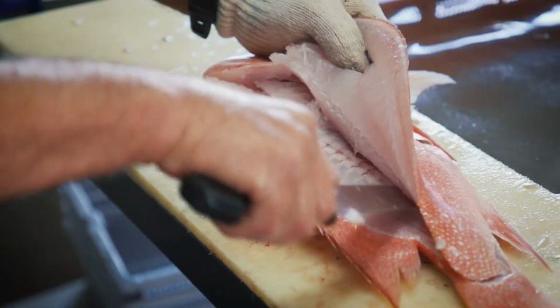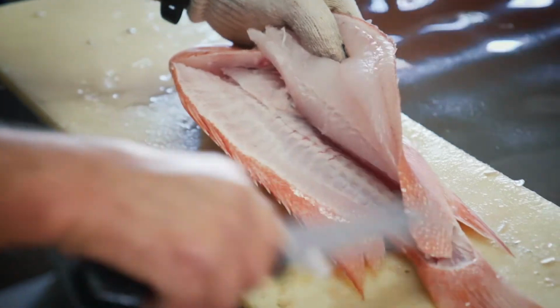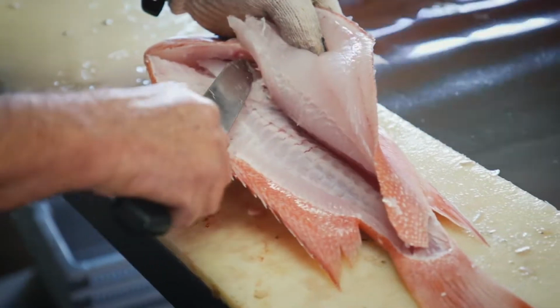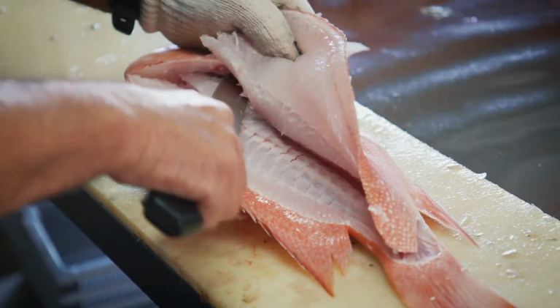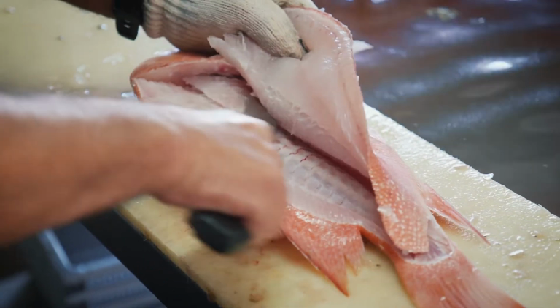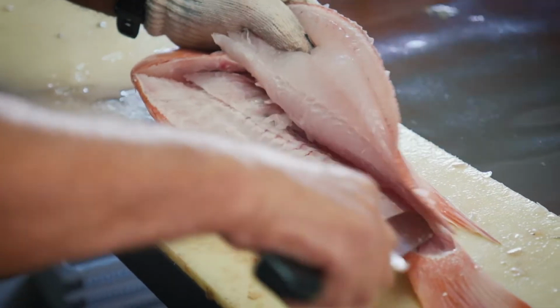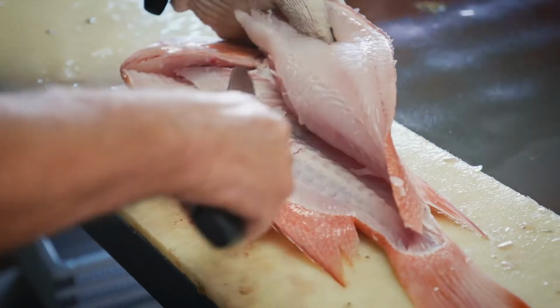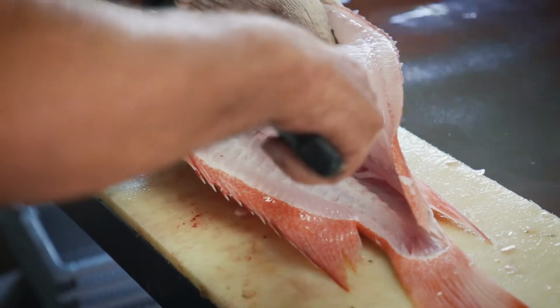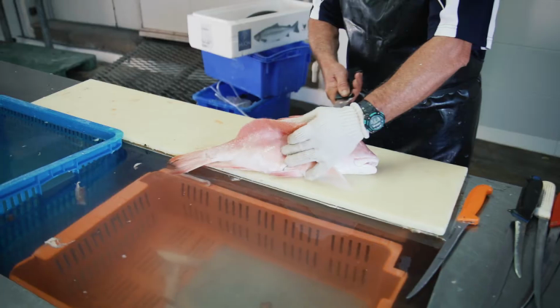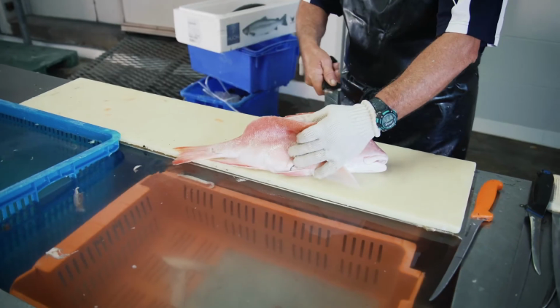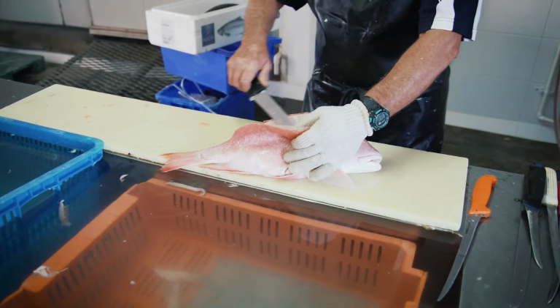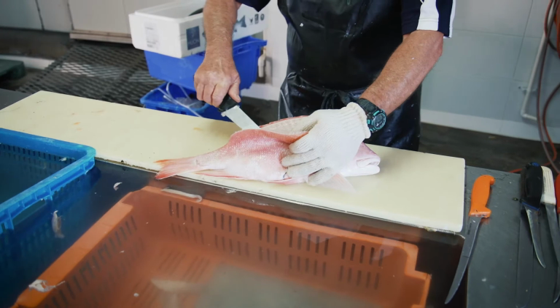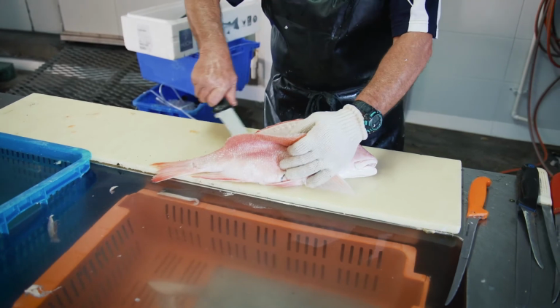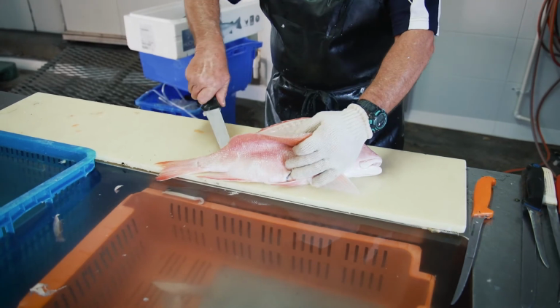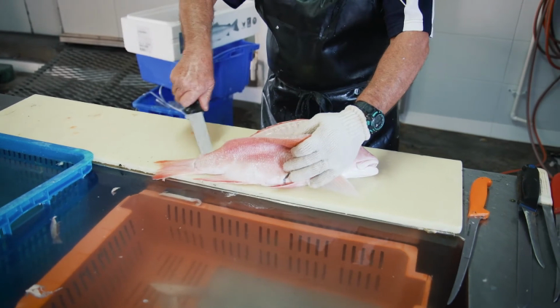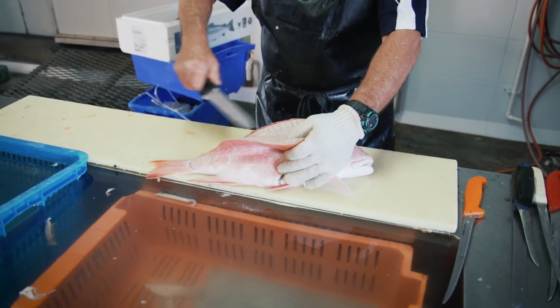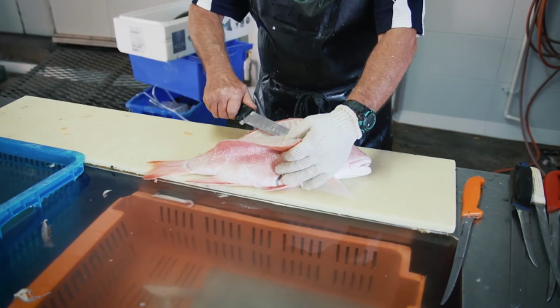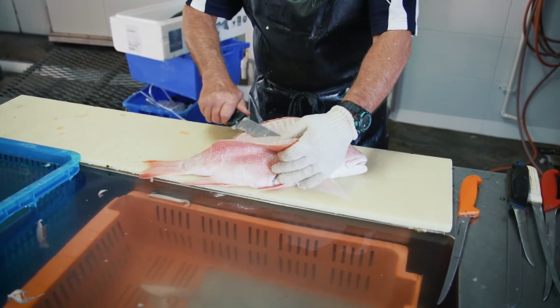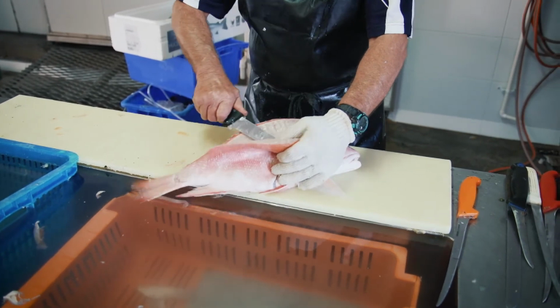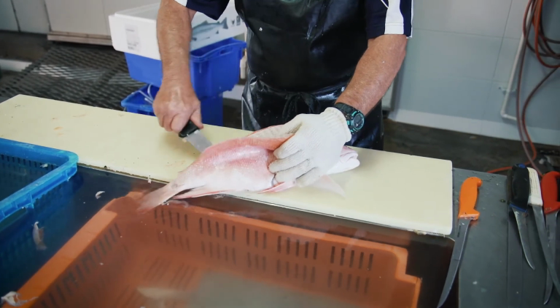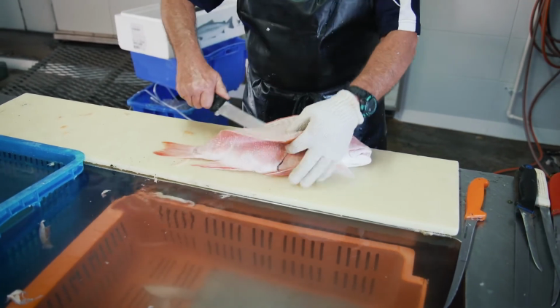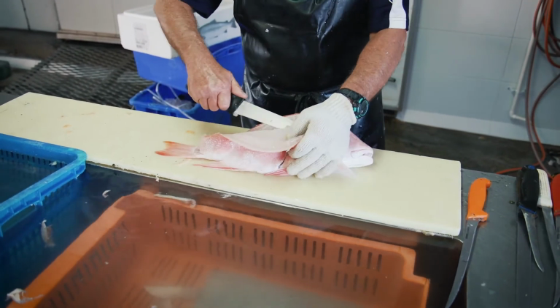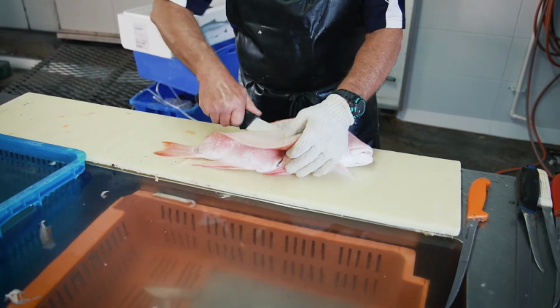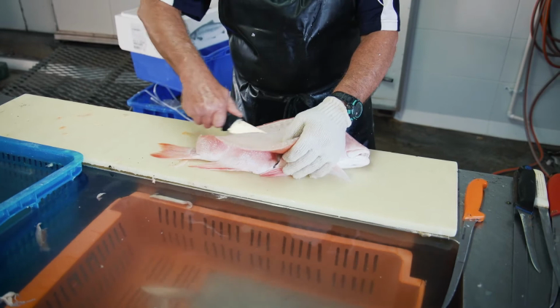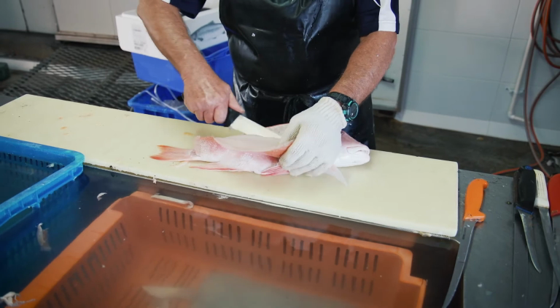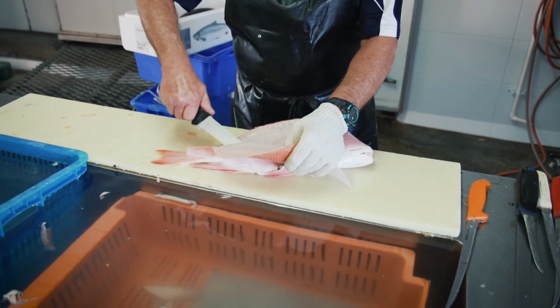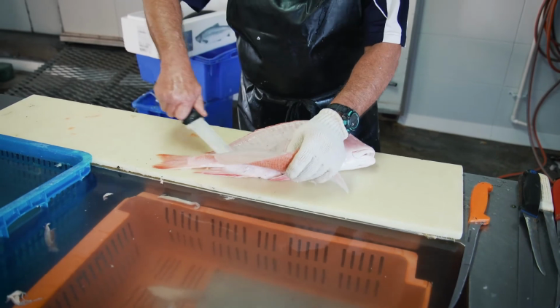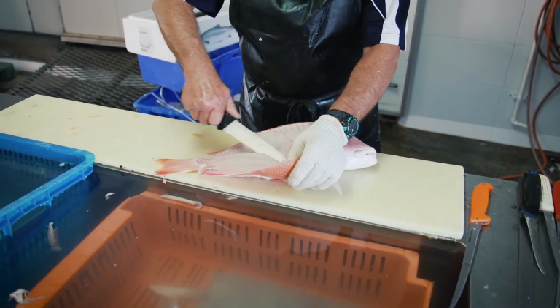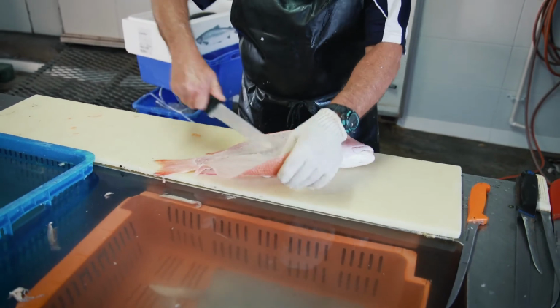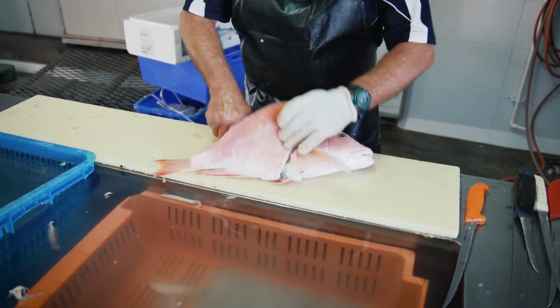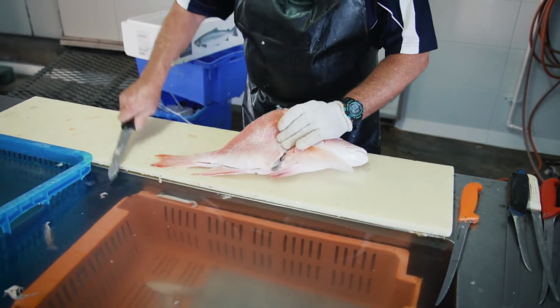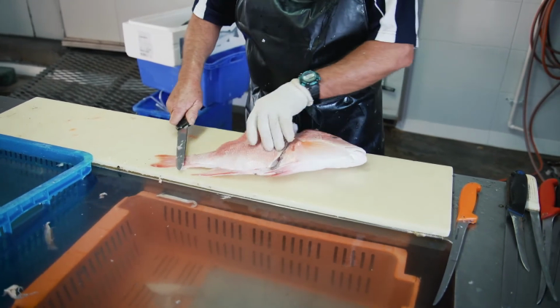Then I lift the fillet, slide the knife underneath the fillet over the rib cage, go down along the backbone and then back over the rib cage, slide it through and take it off.